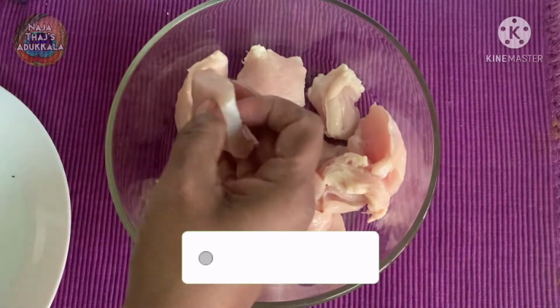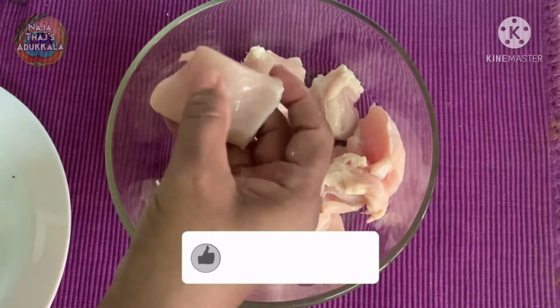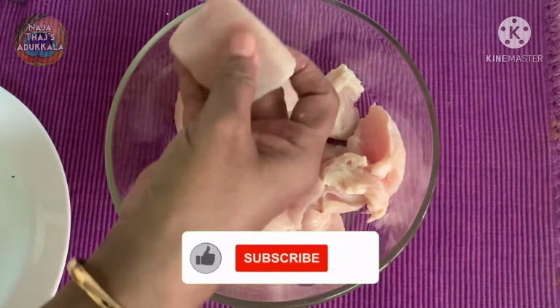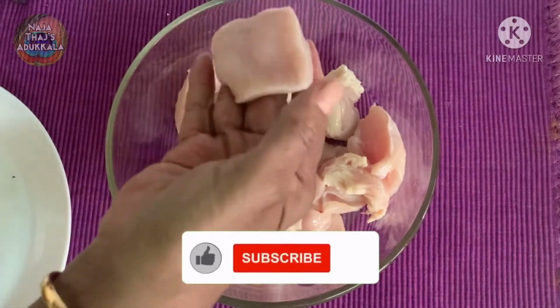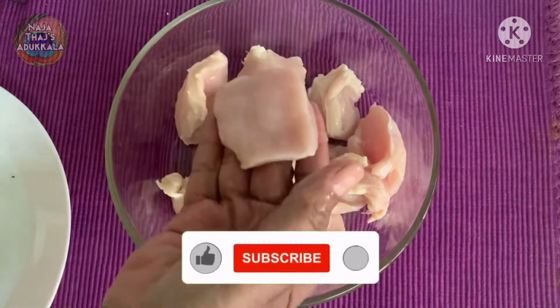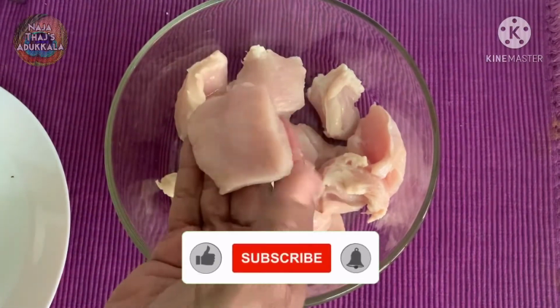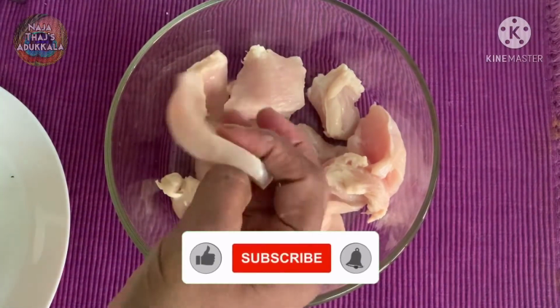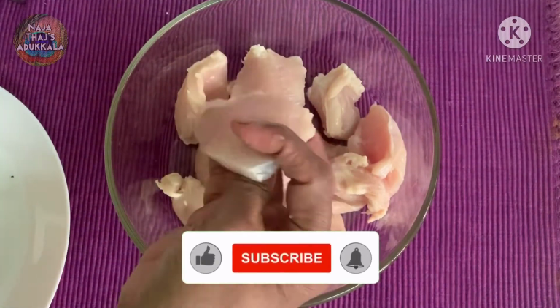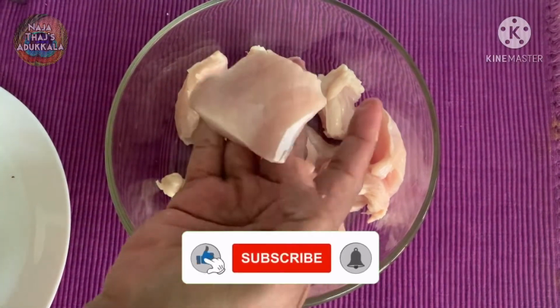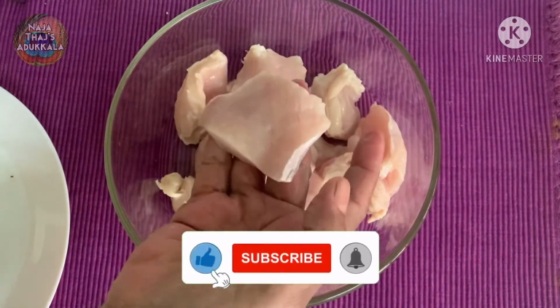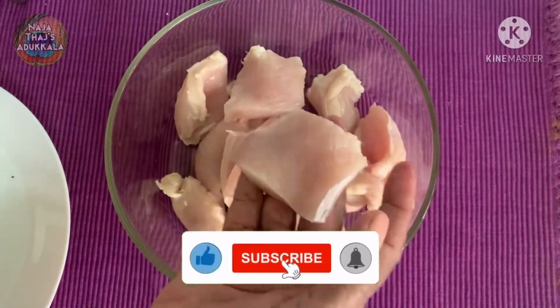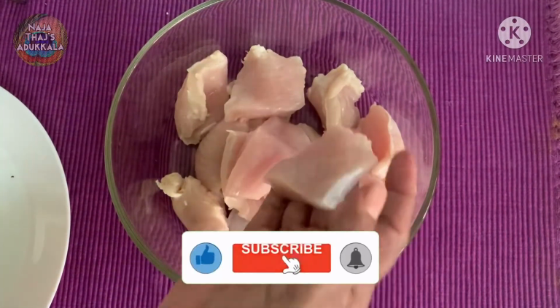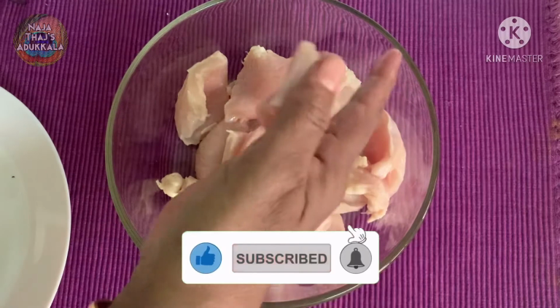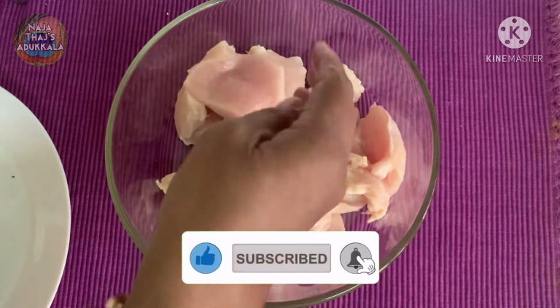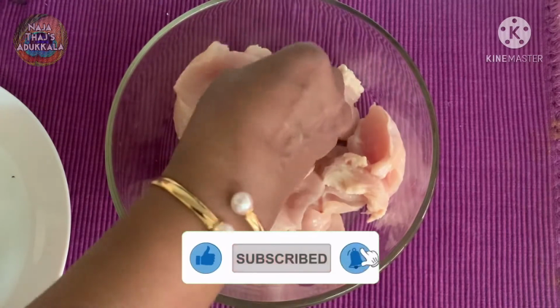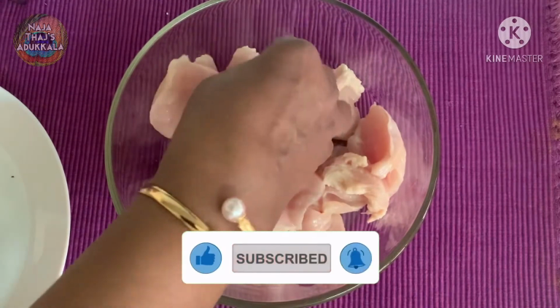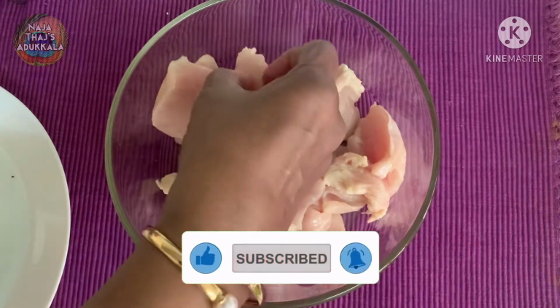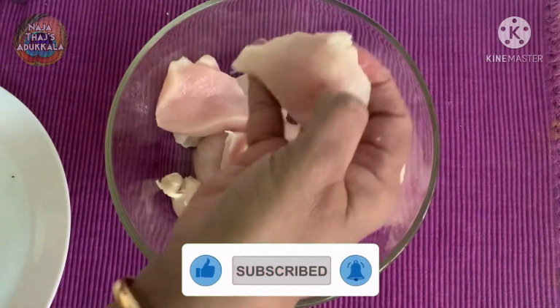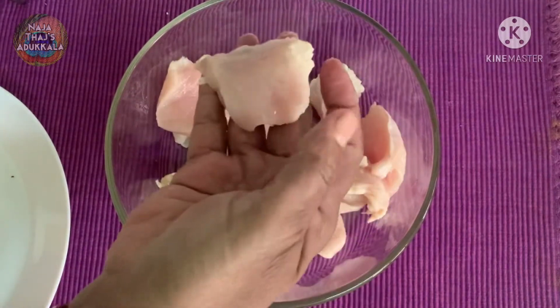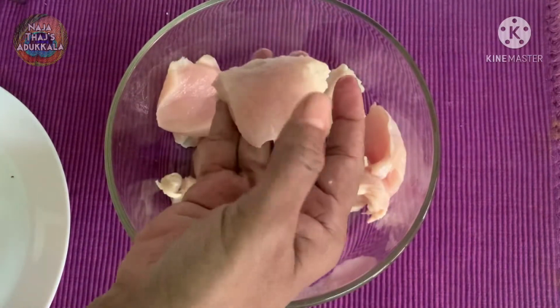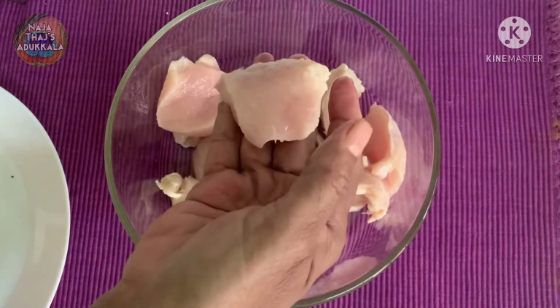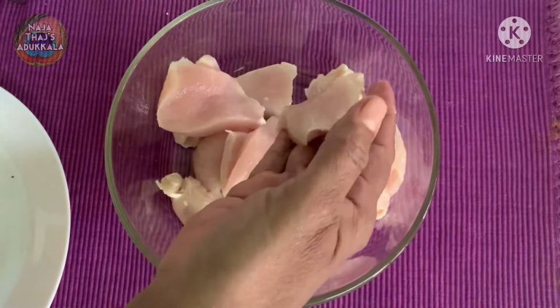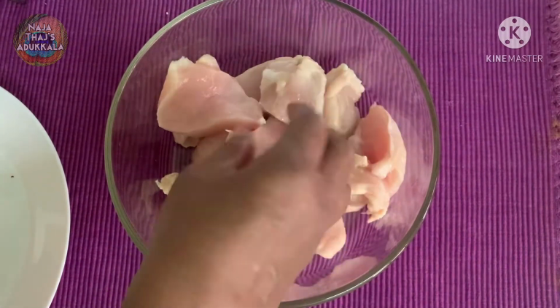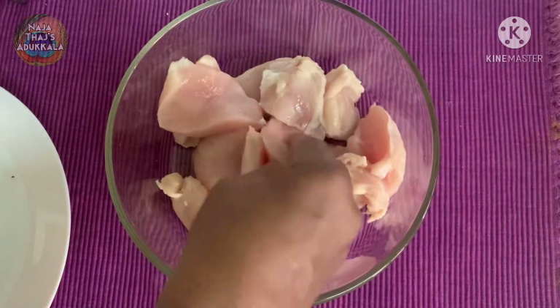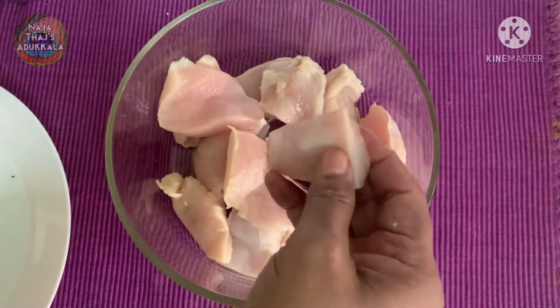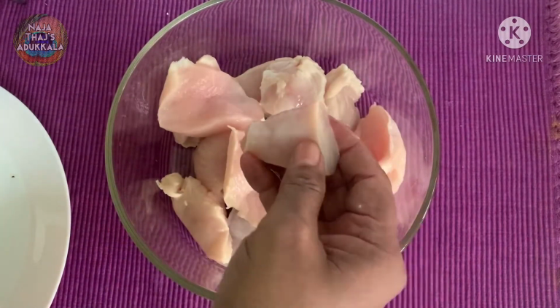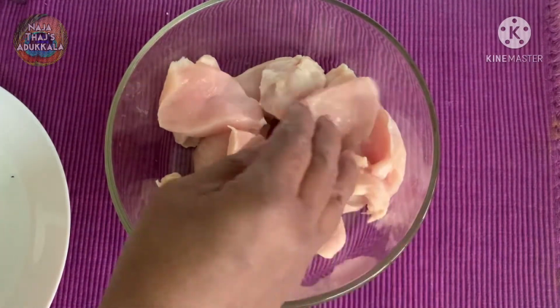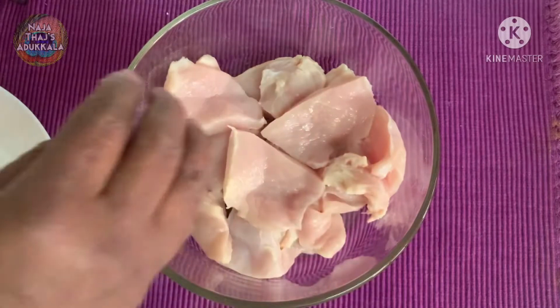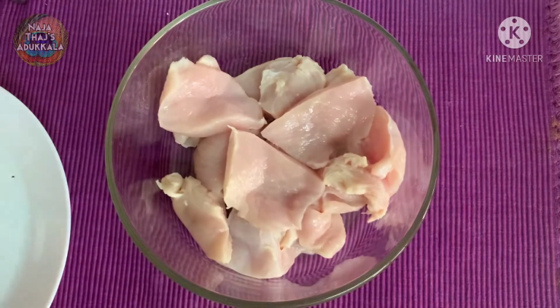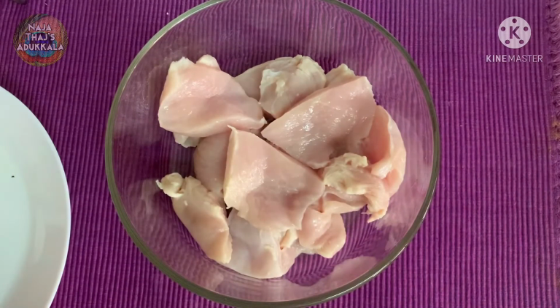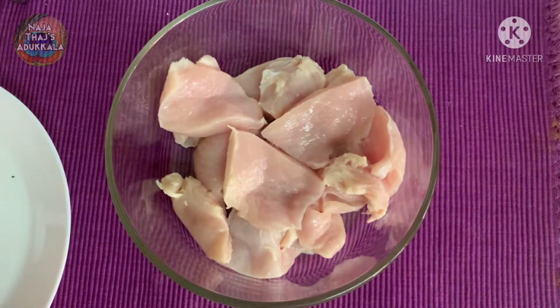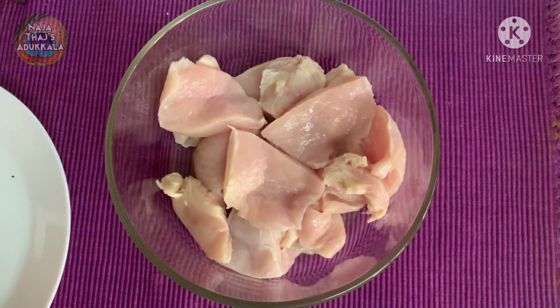This recipe is made with full chicken. I am going to make boneless pieces — about 300 grams of chicken. I am going to wash it very well.